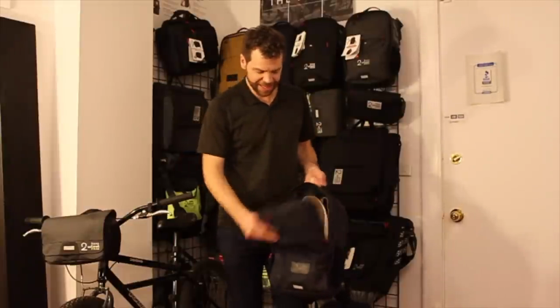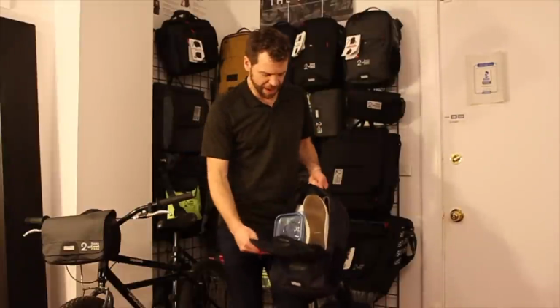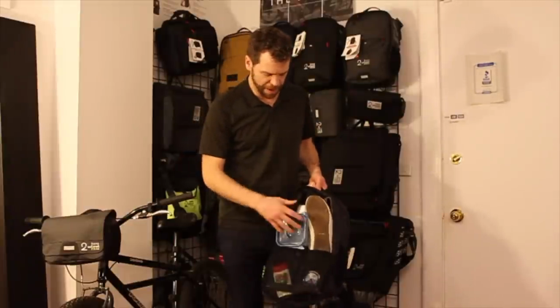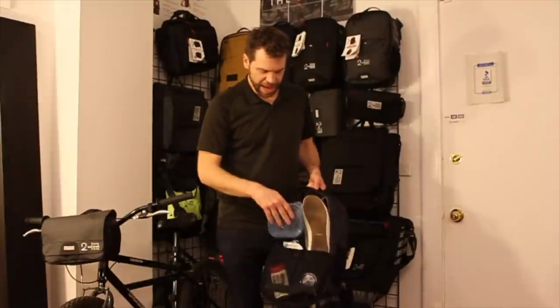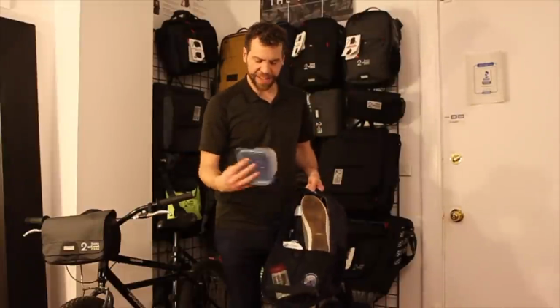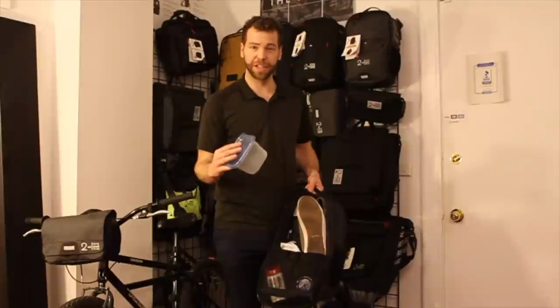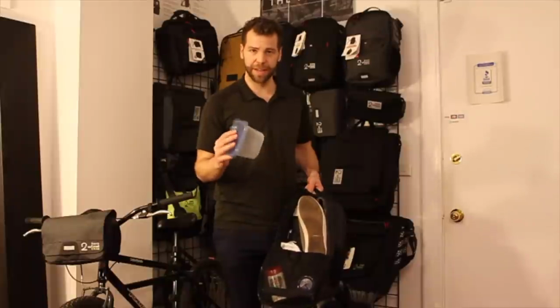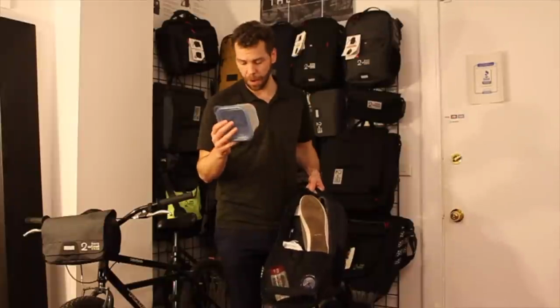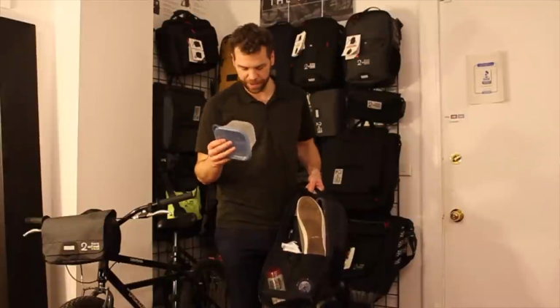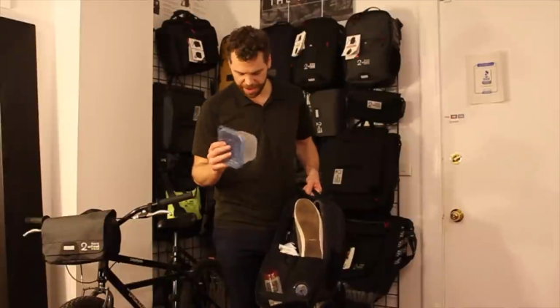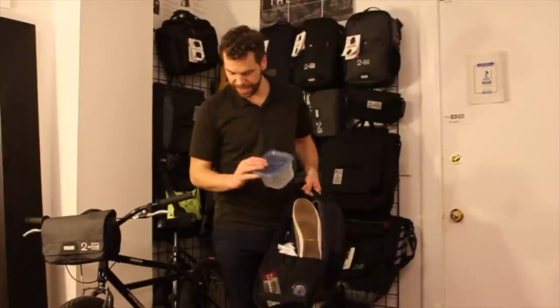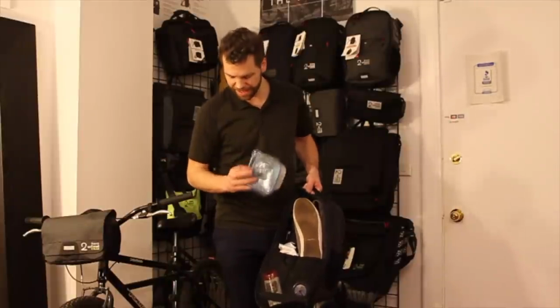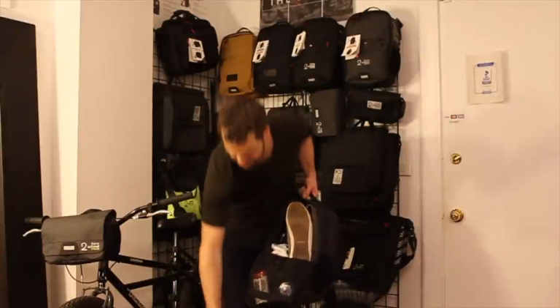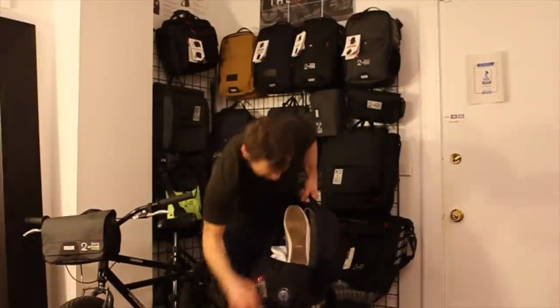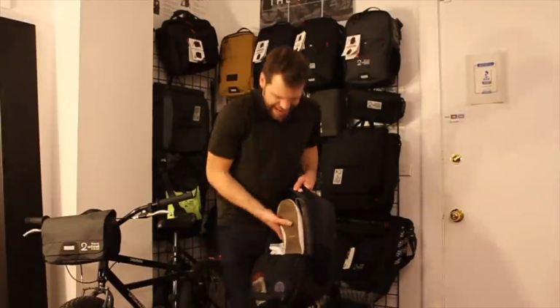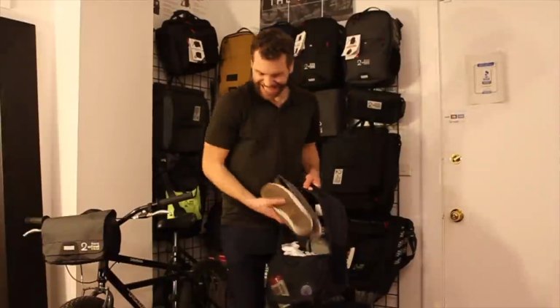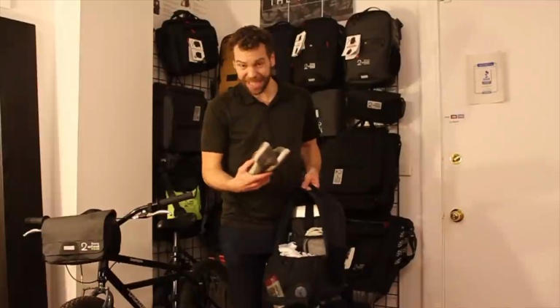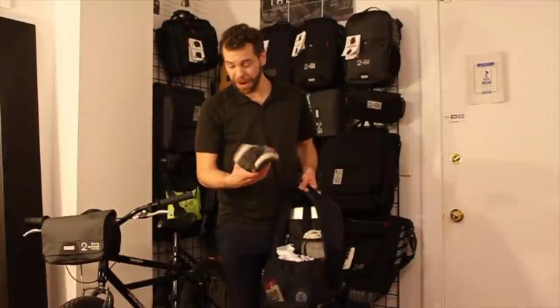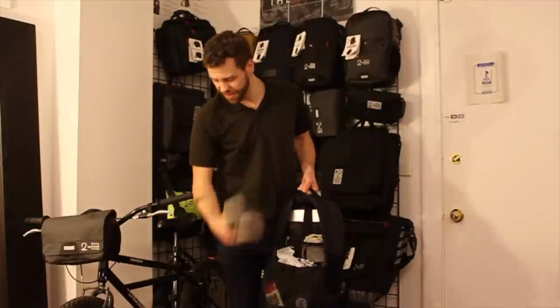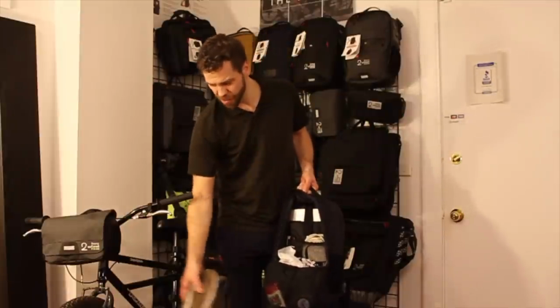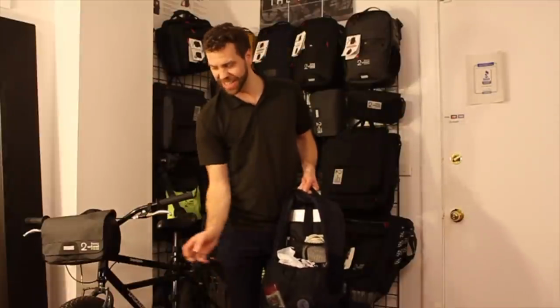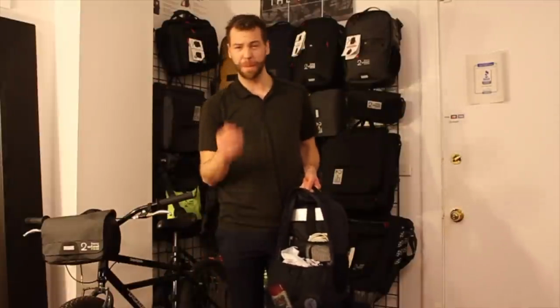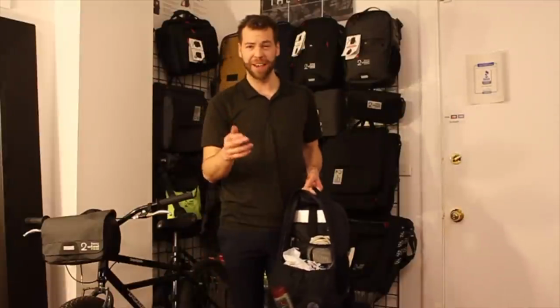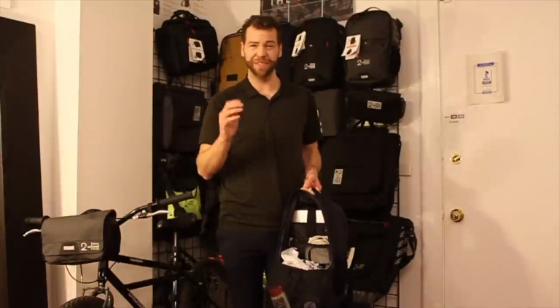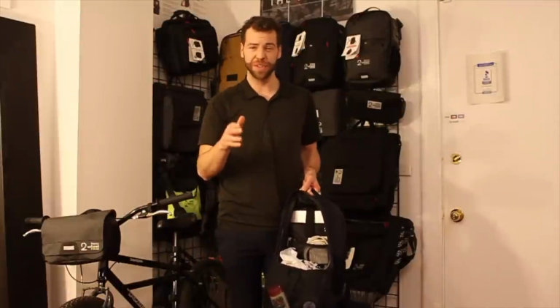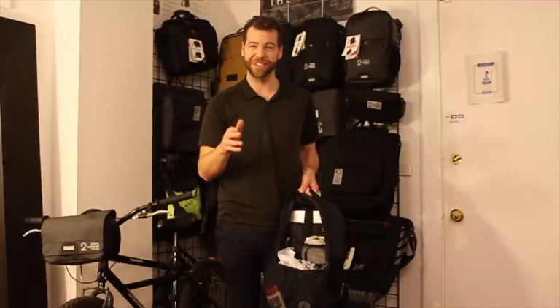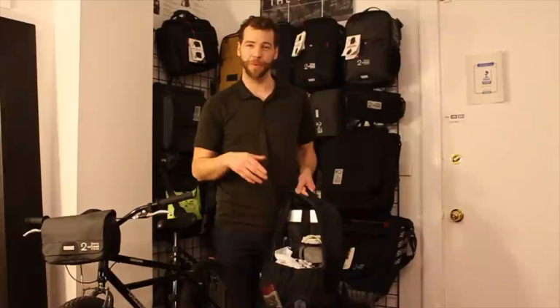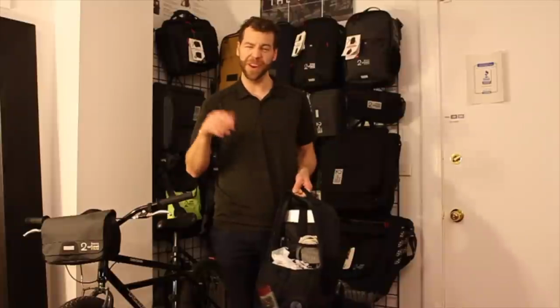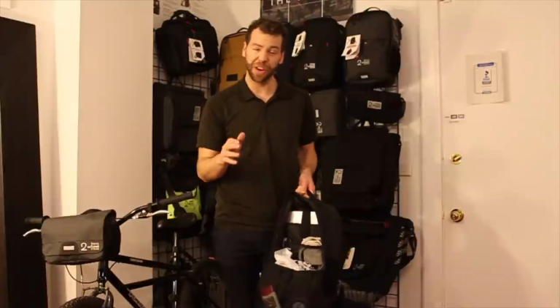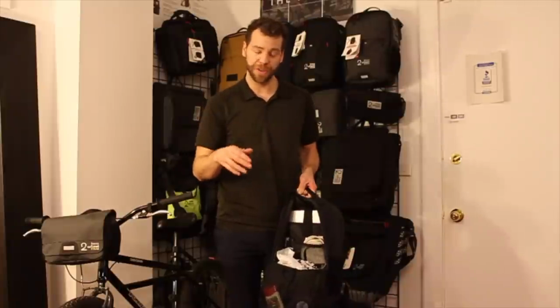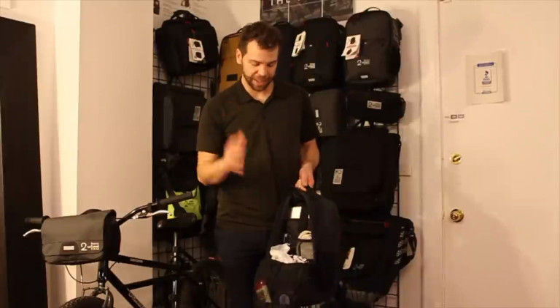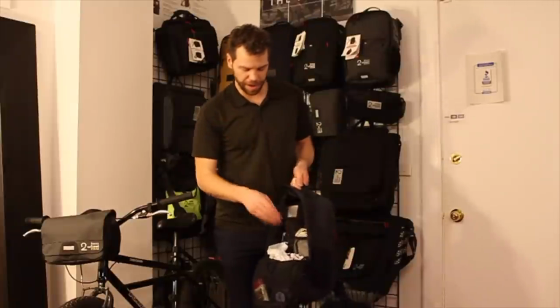Inside the main compartment, this is my lunch container — about what I would take on a daily basis. Sometimes I take a pair of shoes, but you don't really need to. The best tip: leave your shoes under your desk at work. You don't have to haul those — don't haul them.